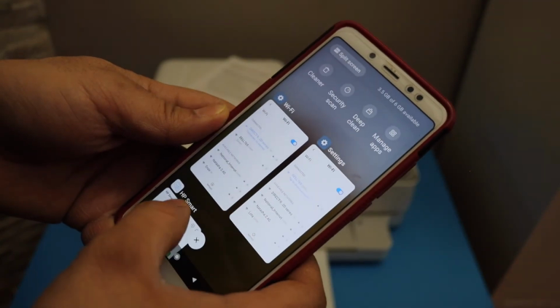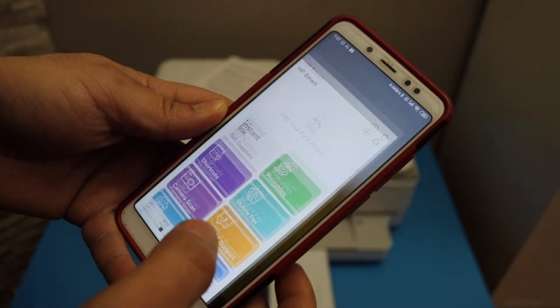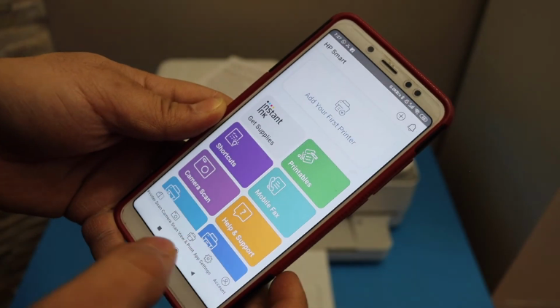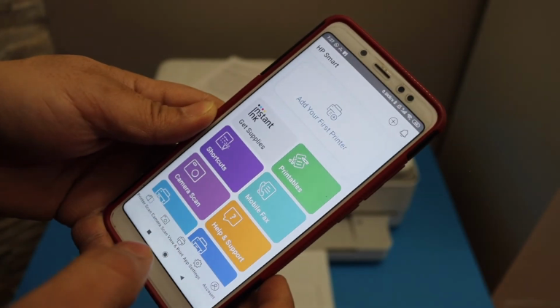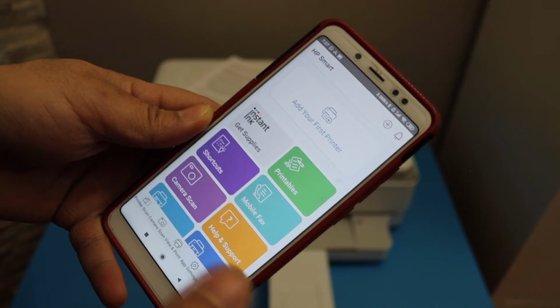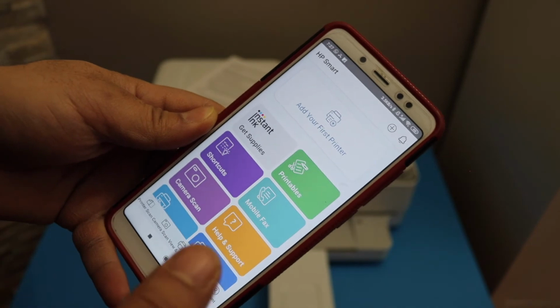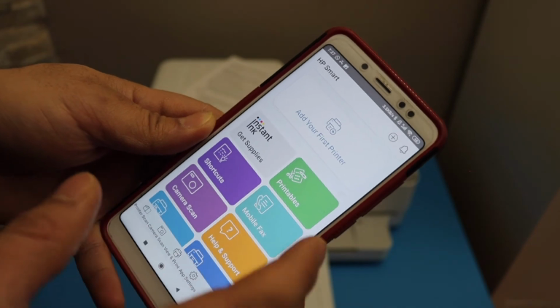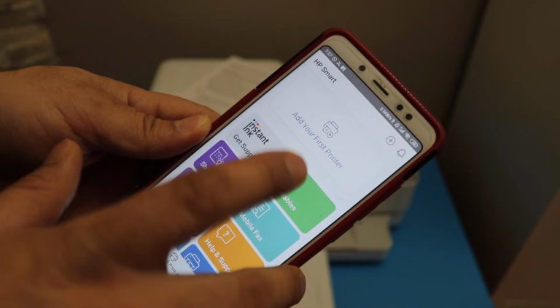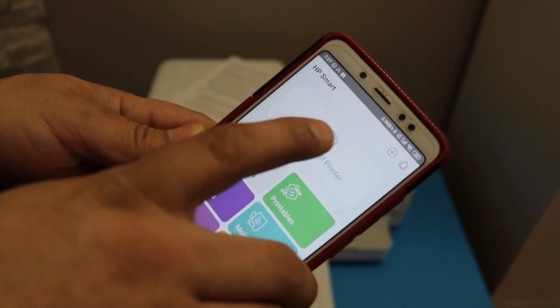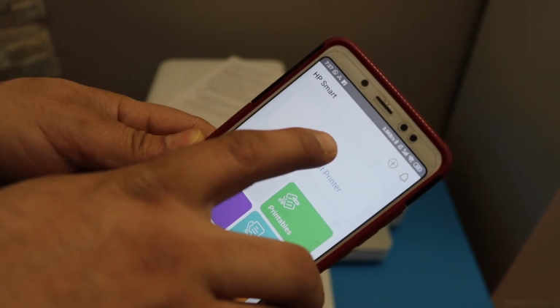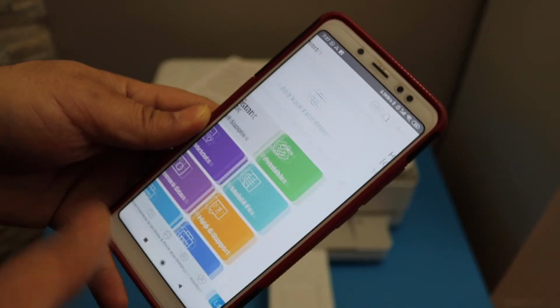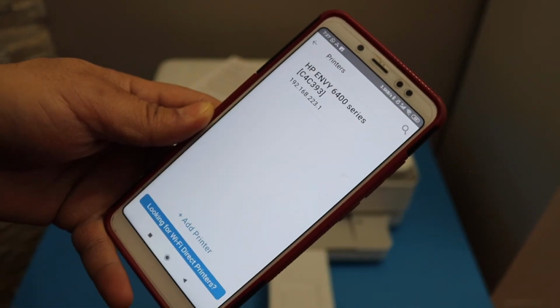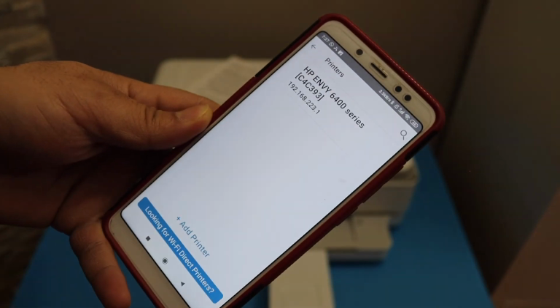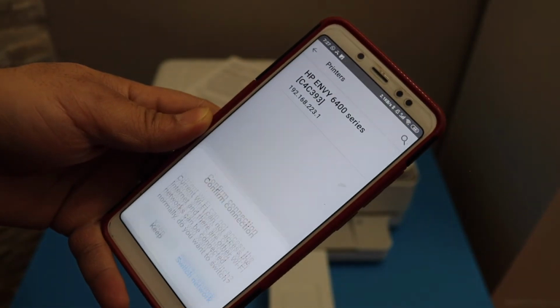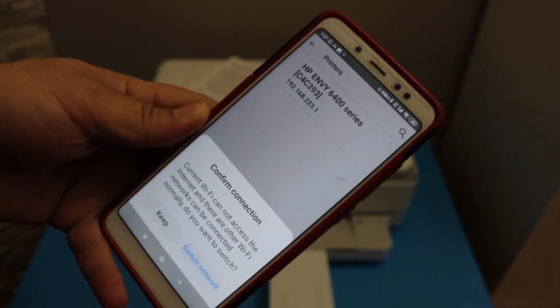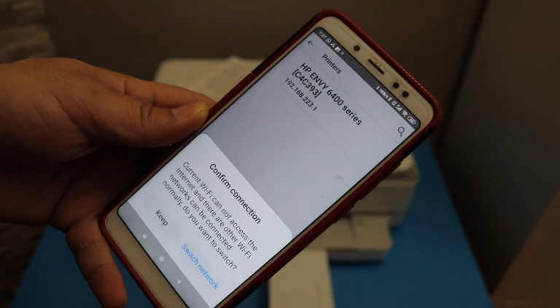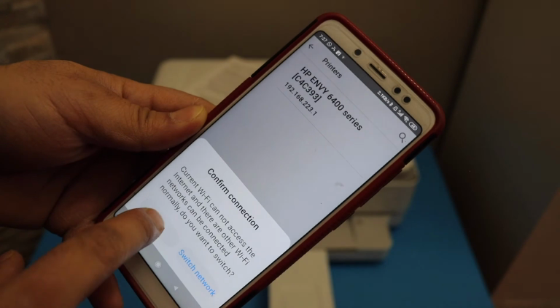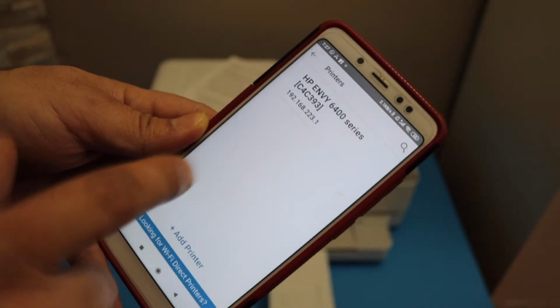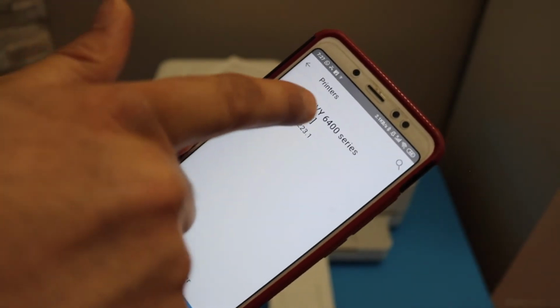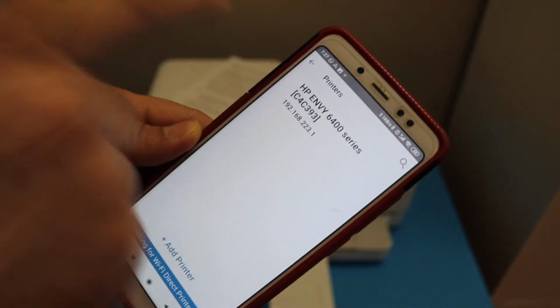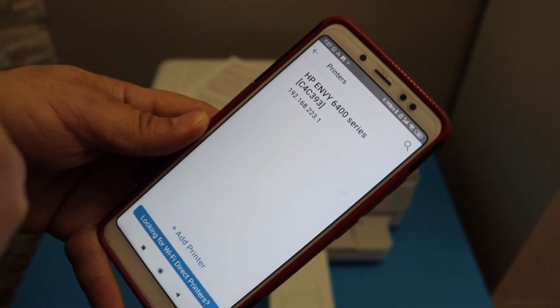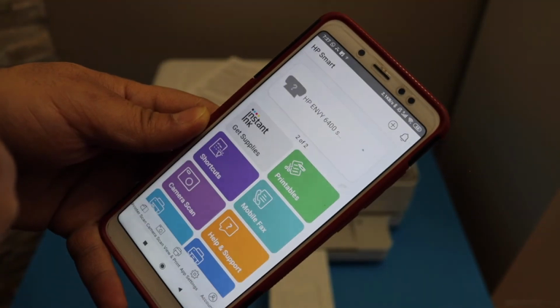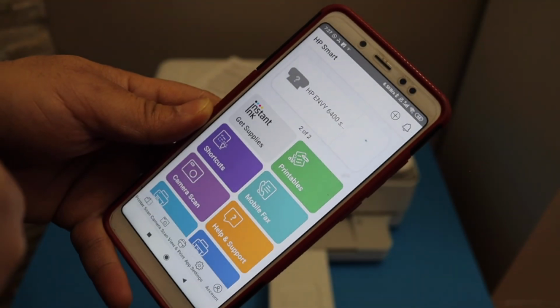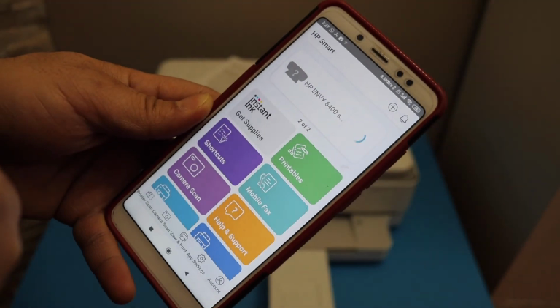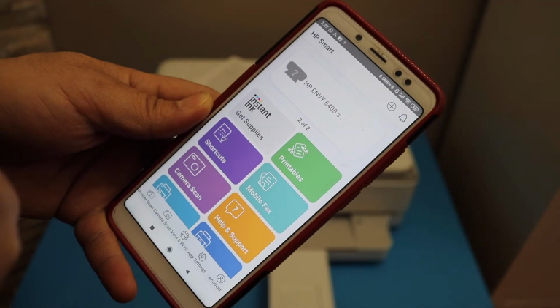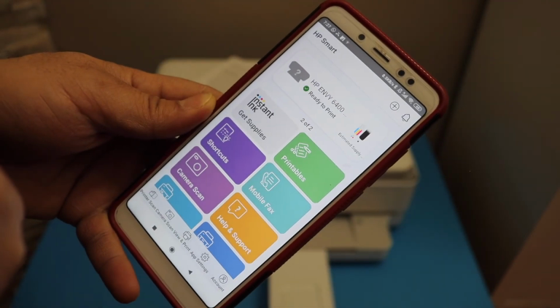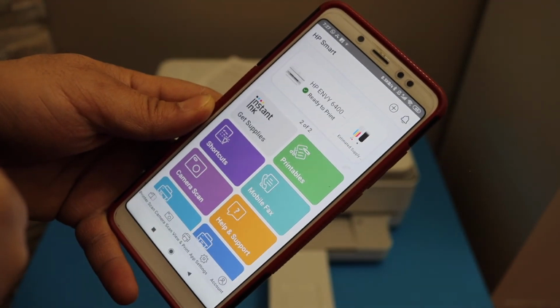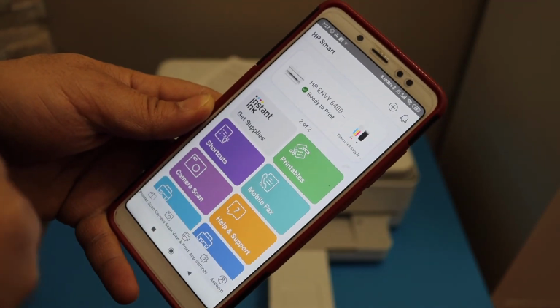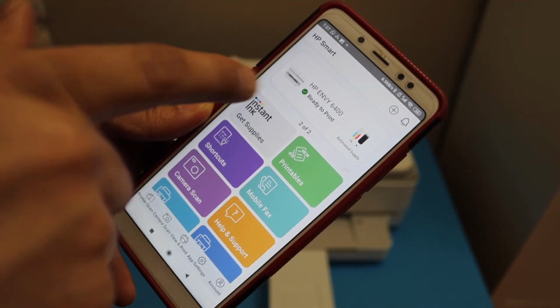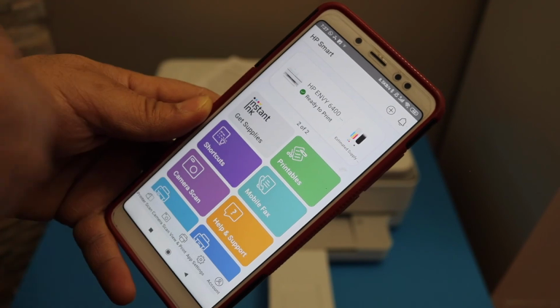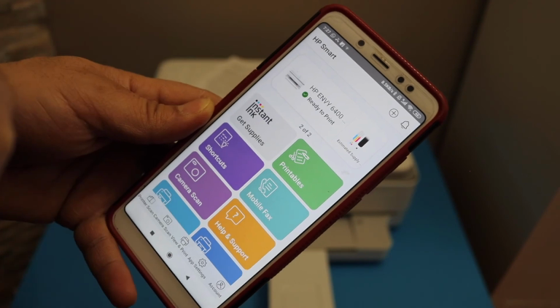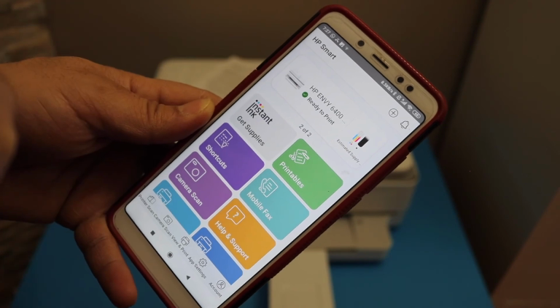Once it is connected, open the HP Smart app. You can download this app from the app store. Click 'Add your first printer' — it will display your printer series. Select it and we are ready to use it instantly.